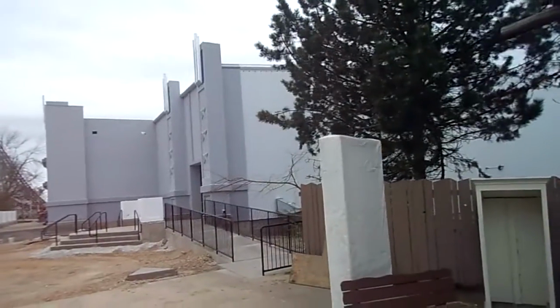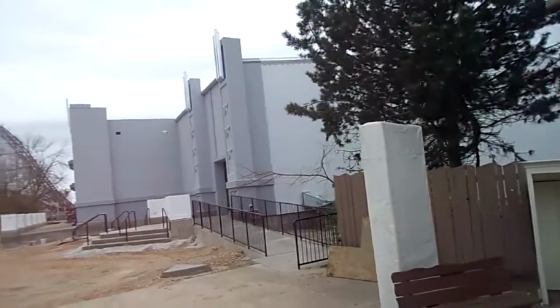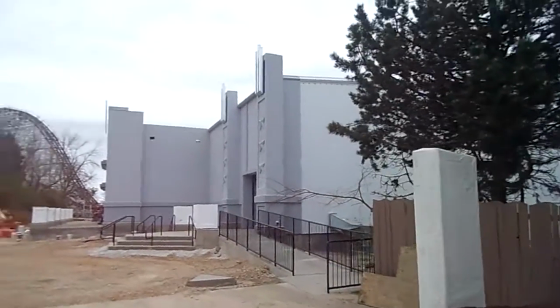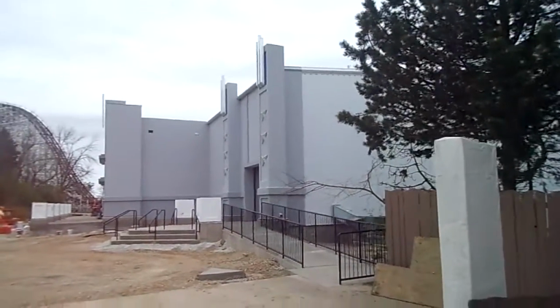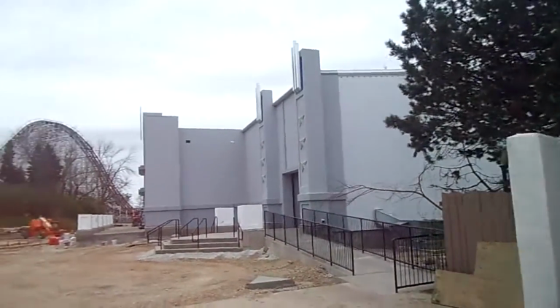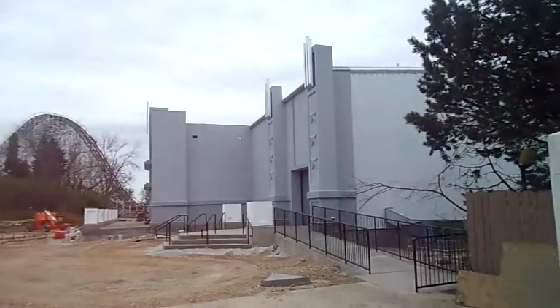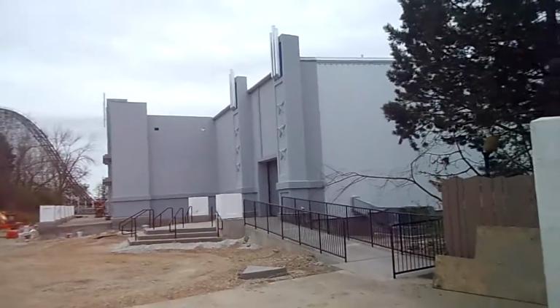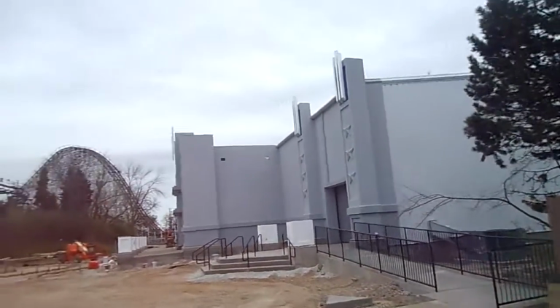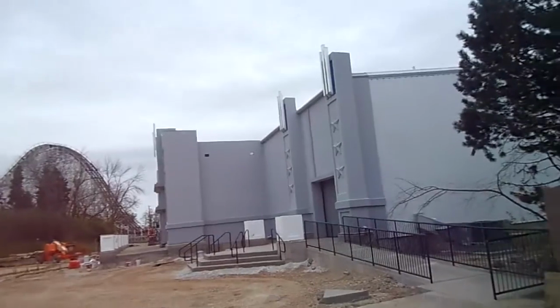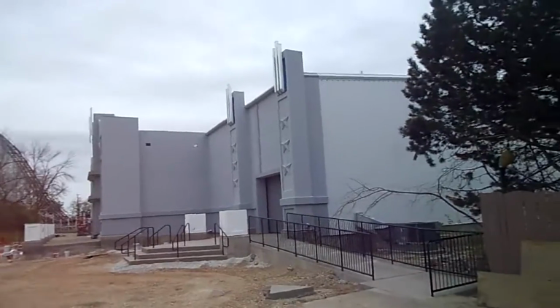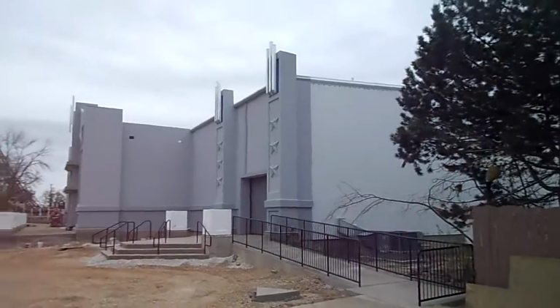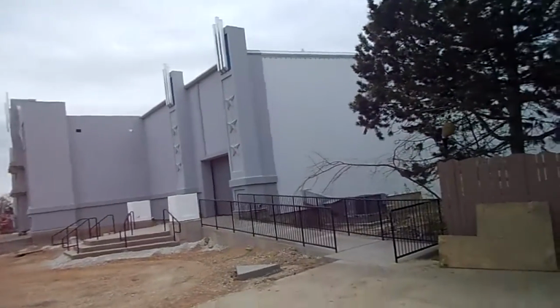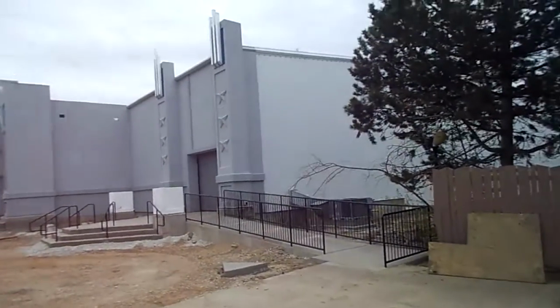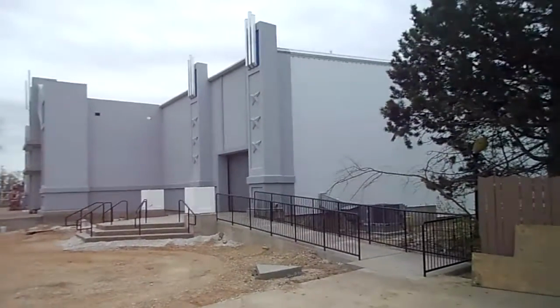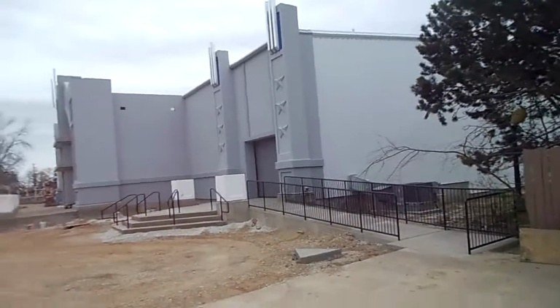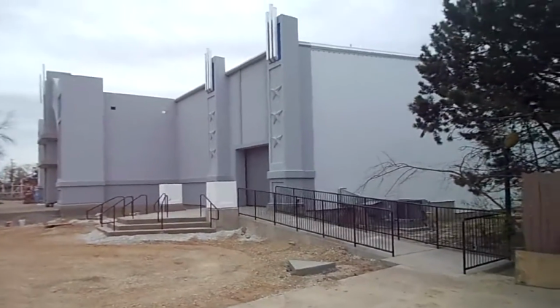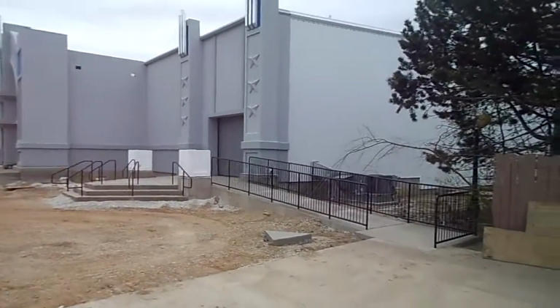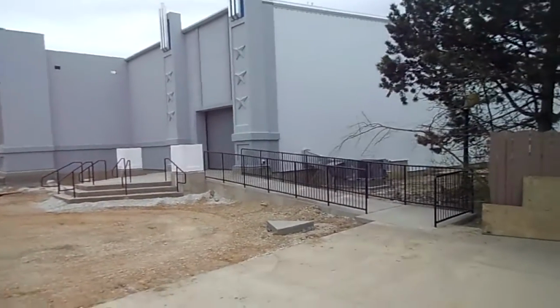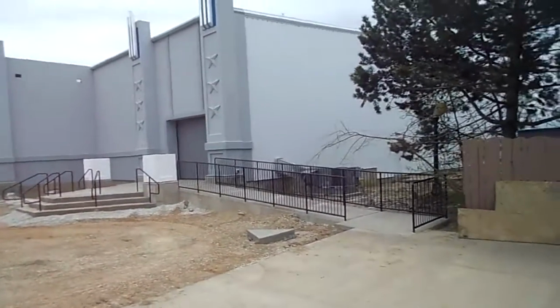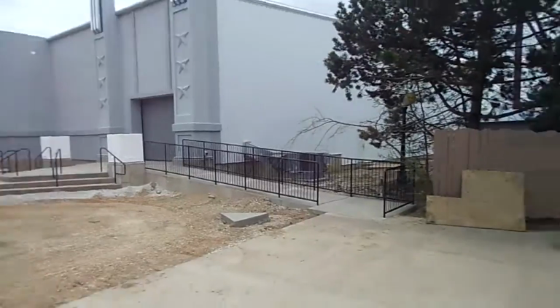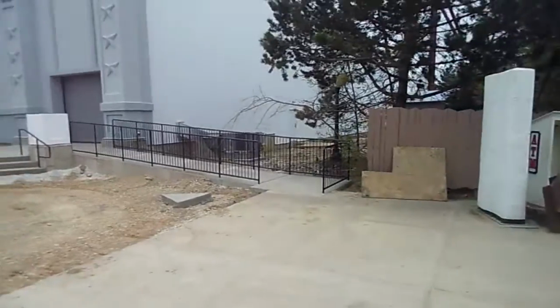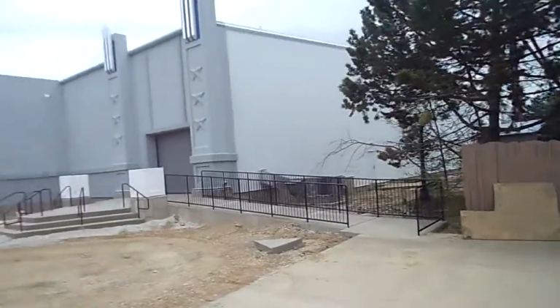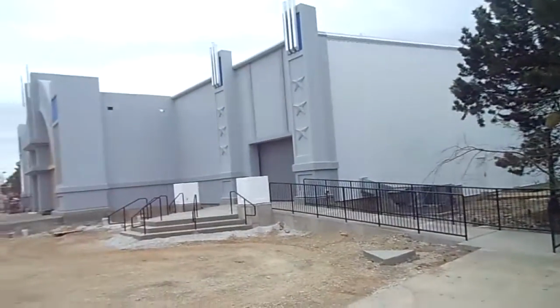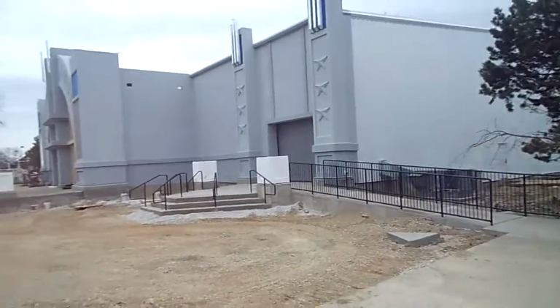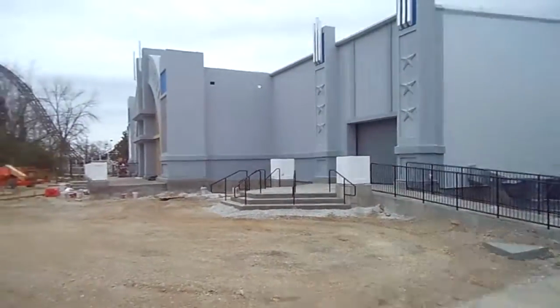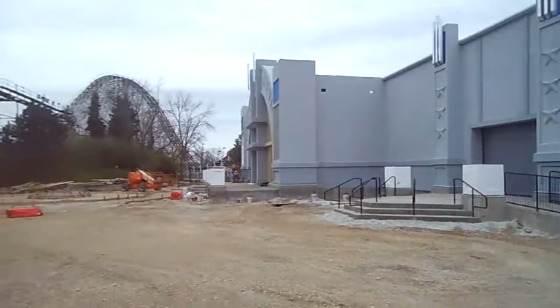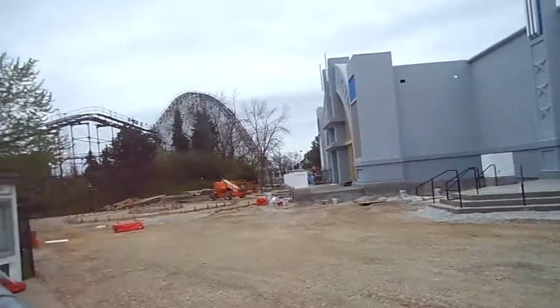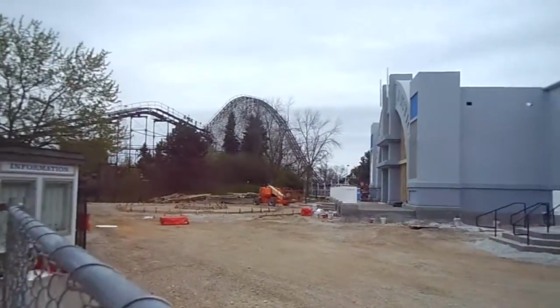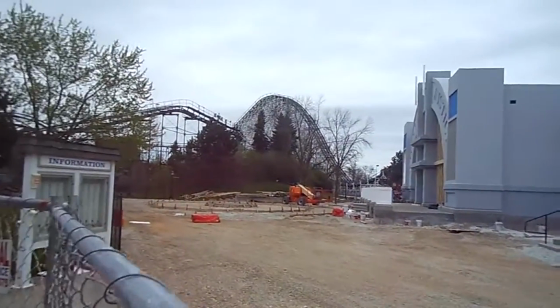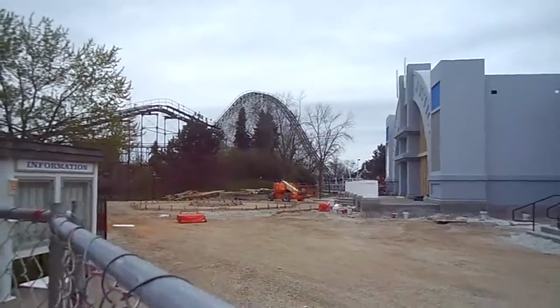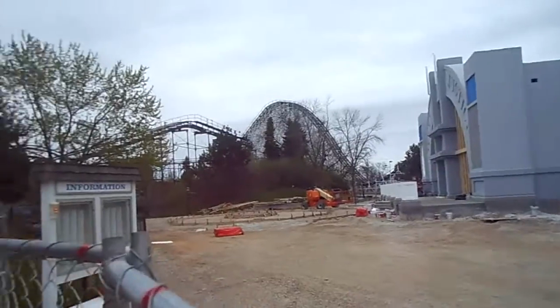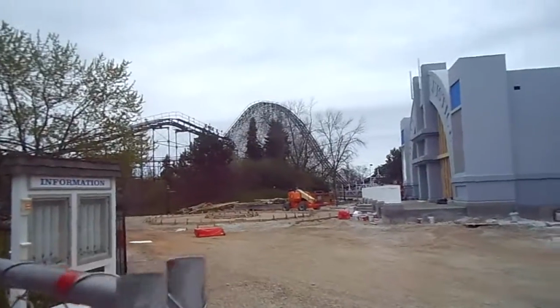Here's today's look at Justice League — coming along. A lot more work done by the exit here: exit ramp, stairs. Working on something in the middle here.